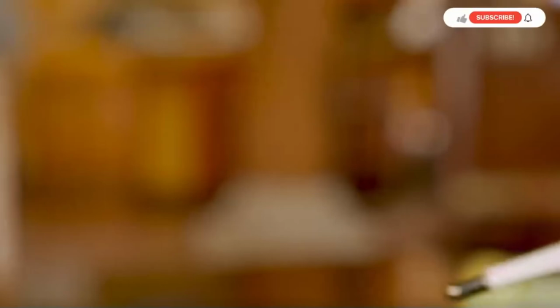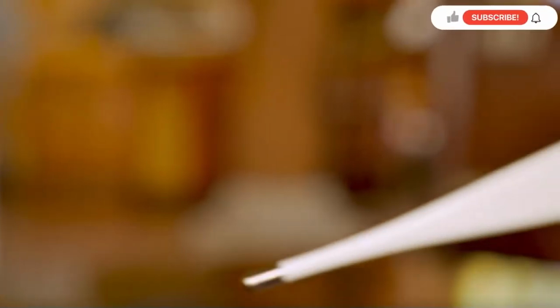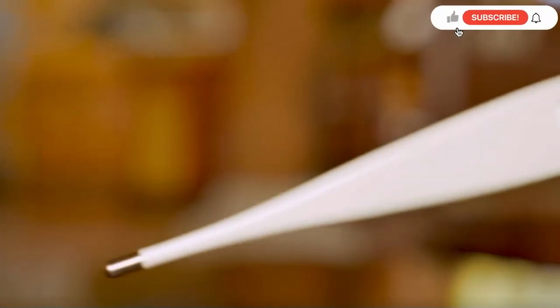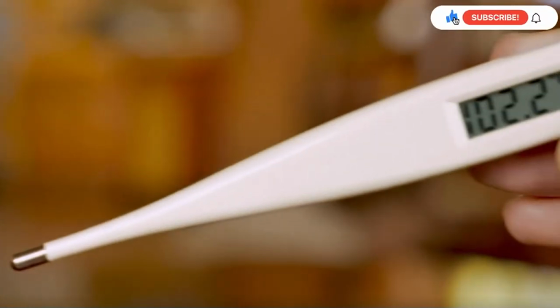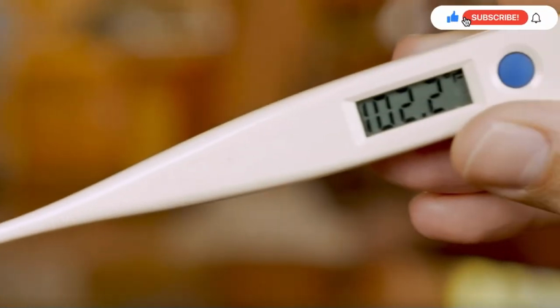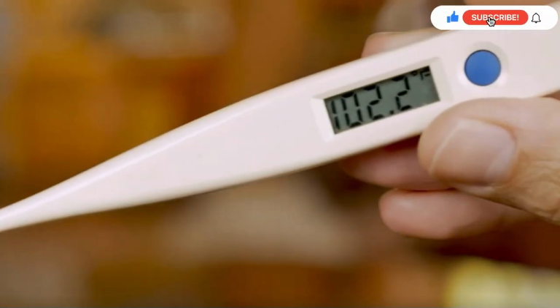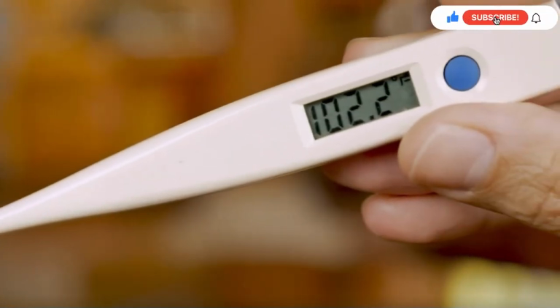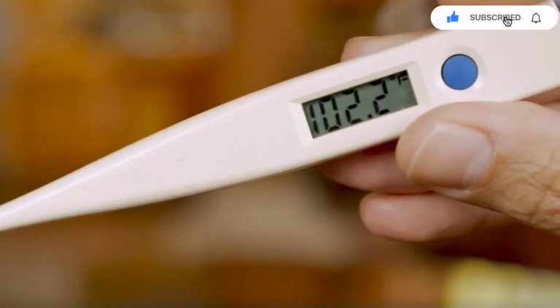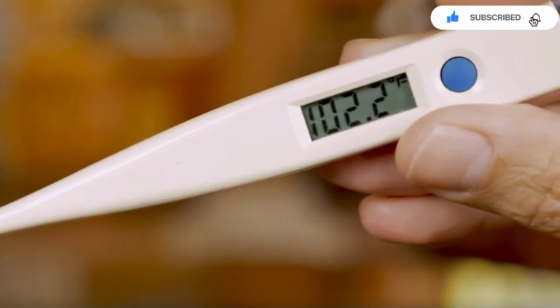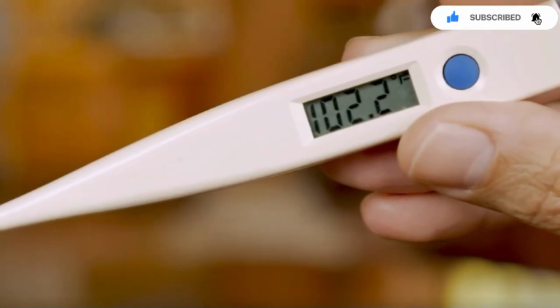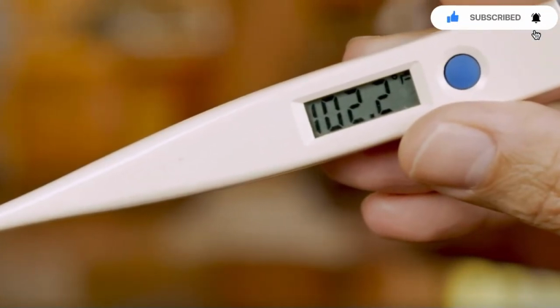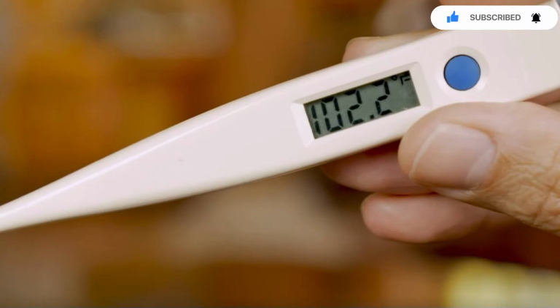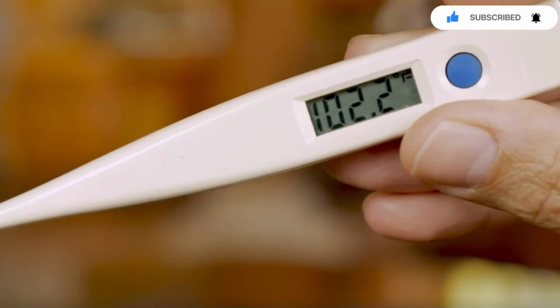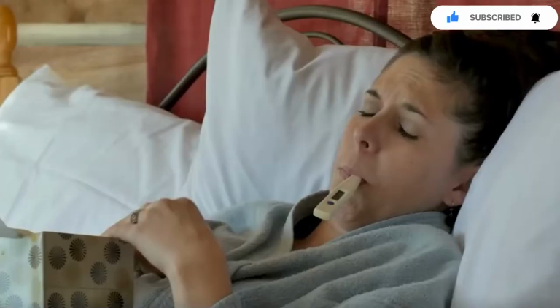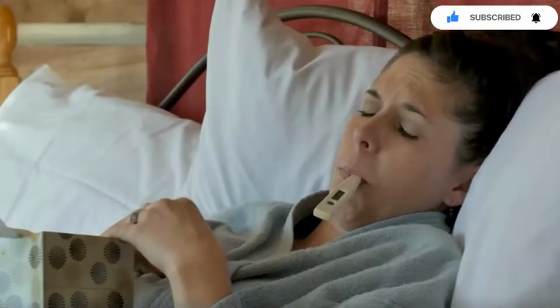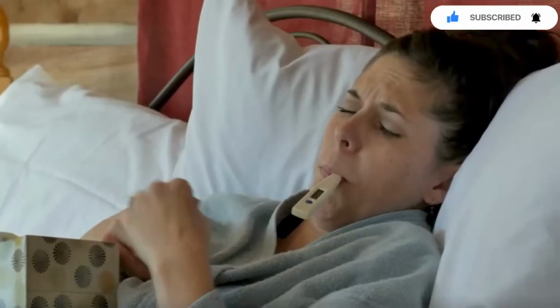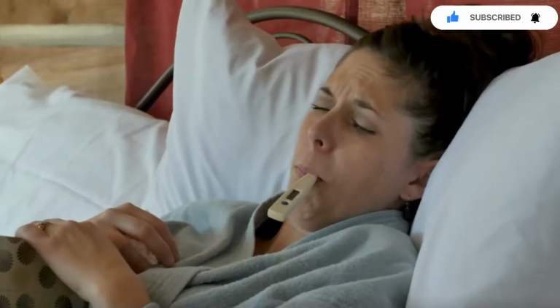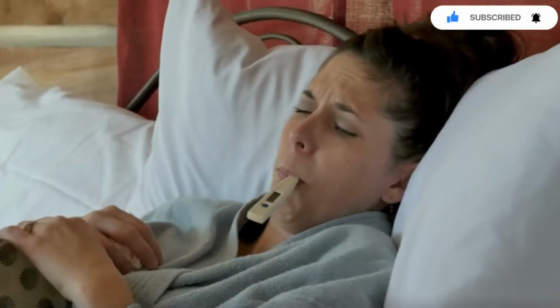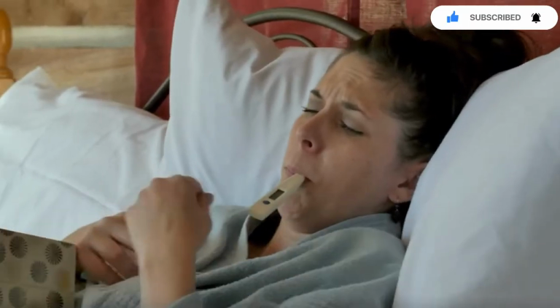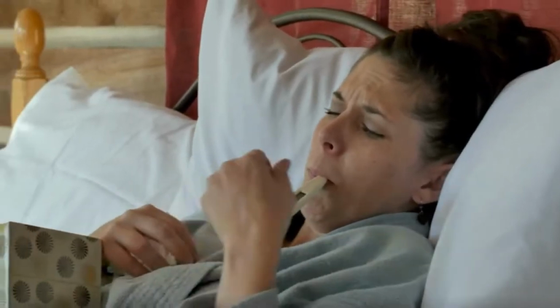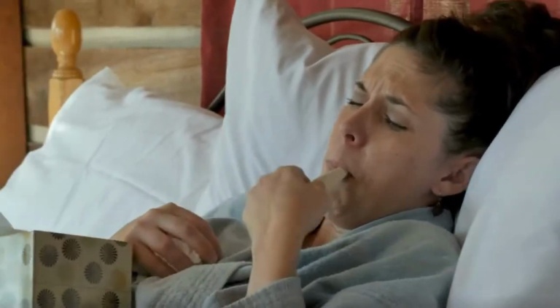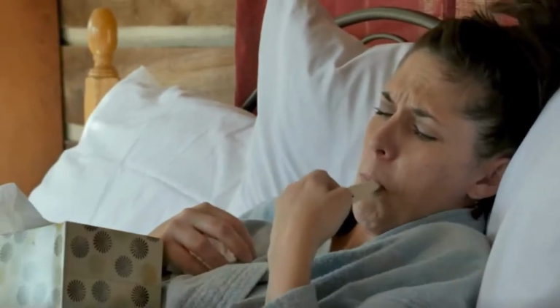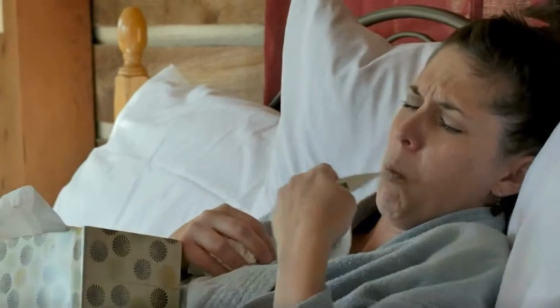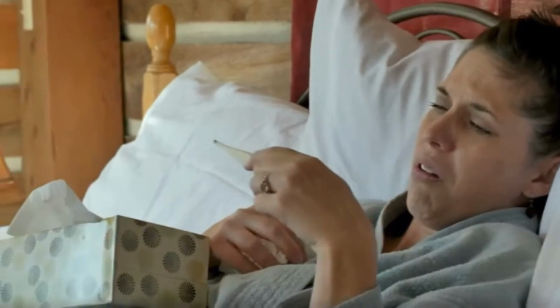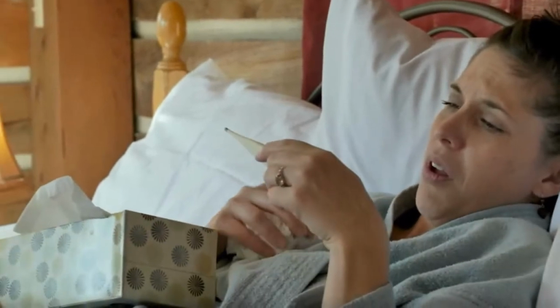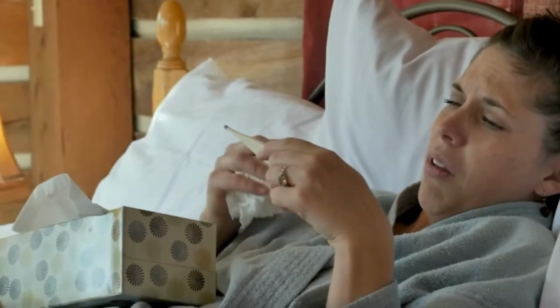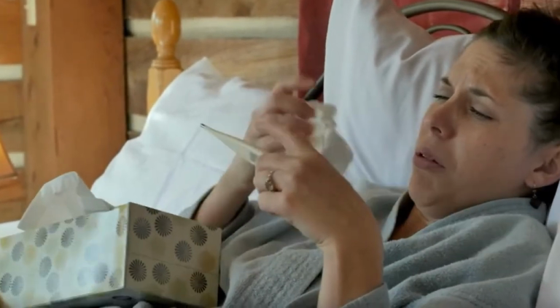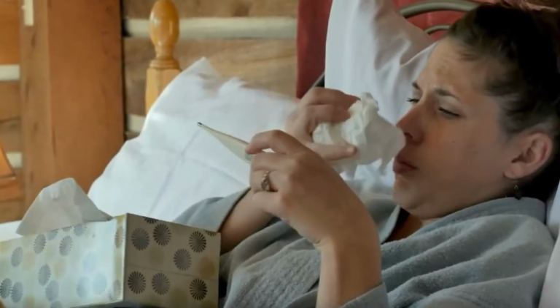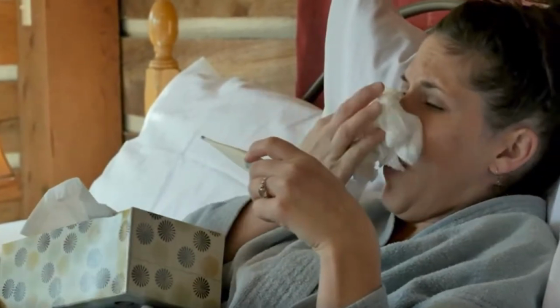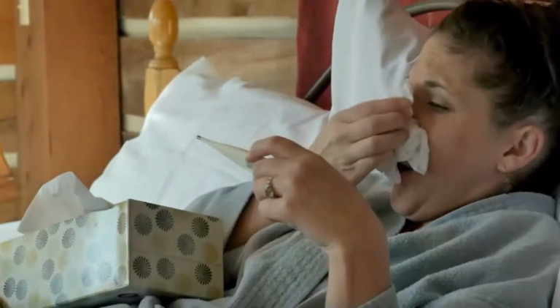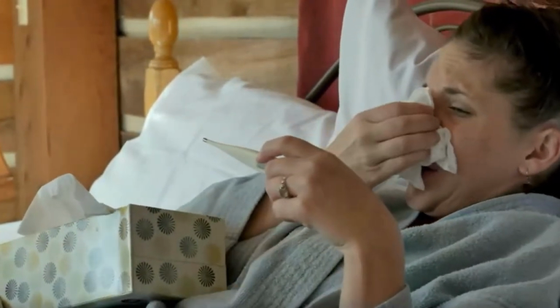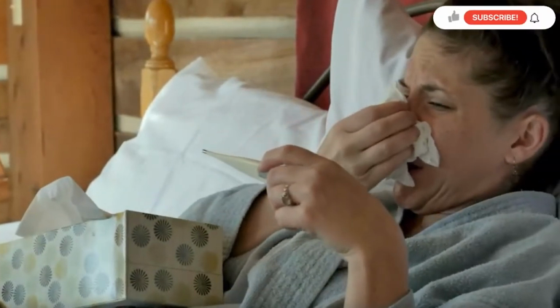How does a digital thermometer work? Digital thermometers are slowly replacing the conventional mercury thermometer due to the ease of taking readings. People often have the misconception that it contains mercury, but digital thermometers are mercury-free.